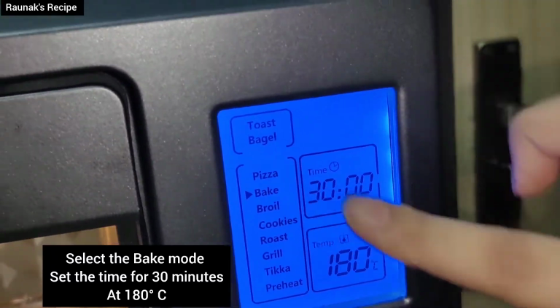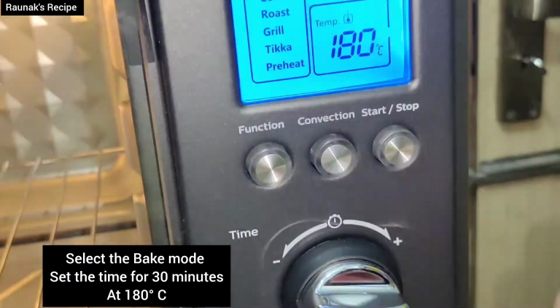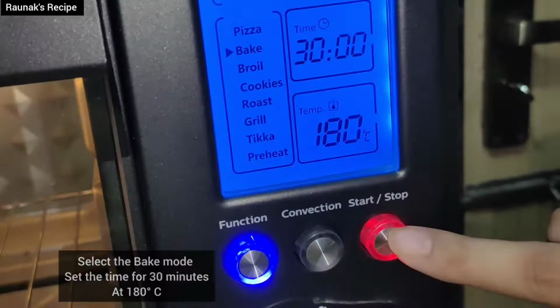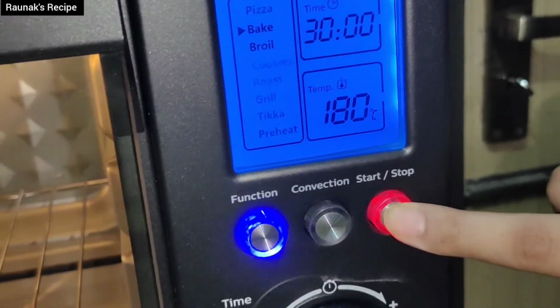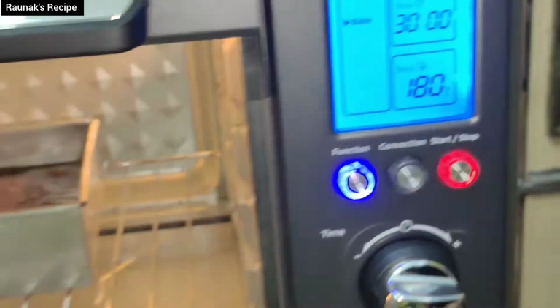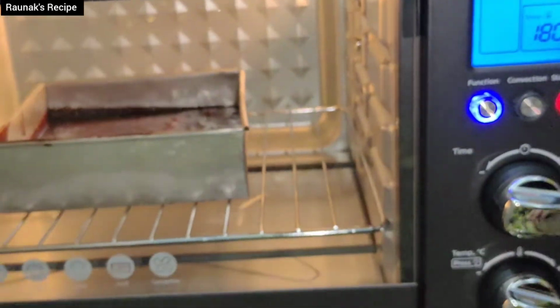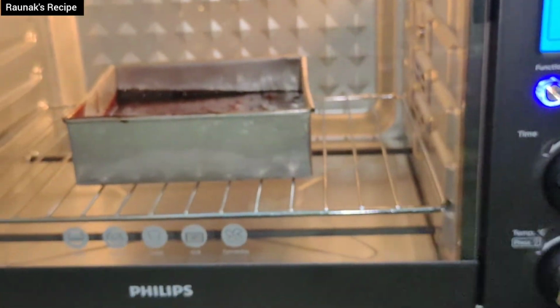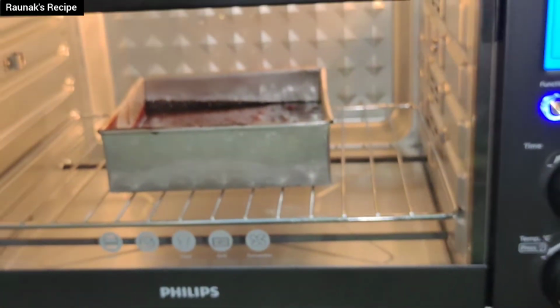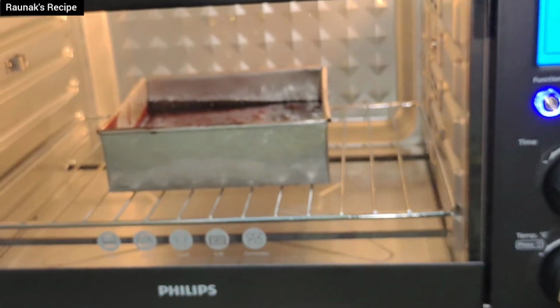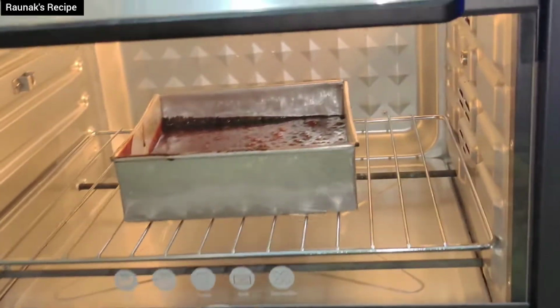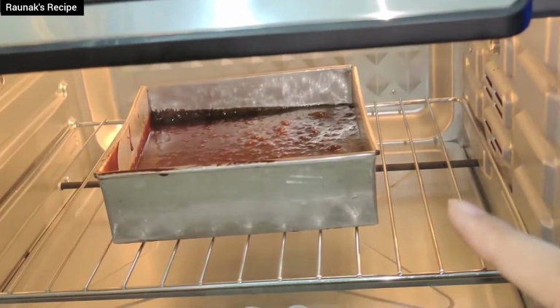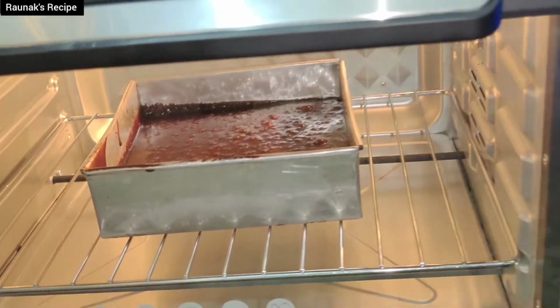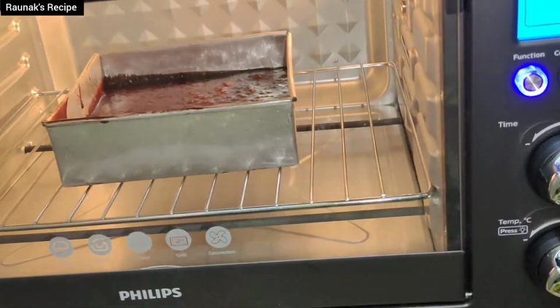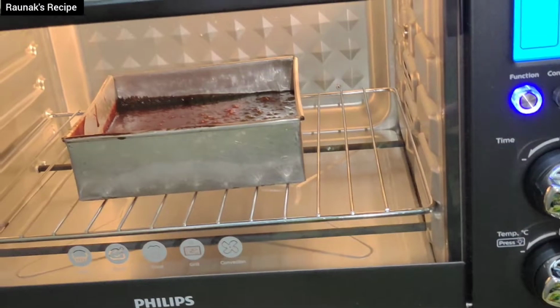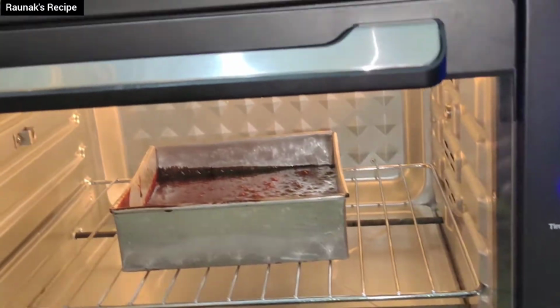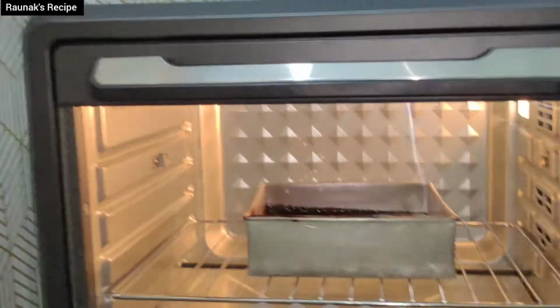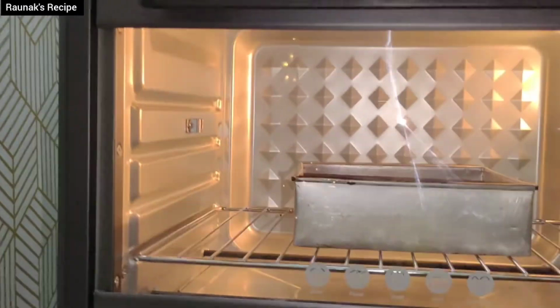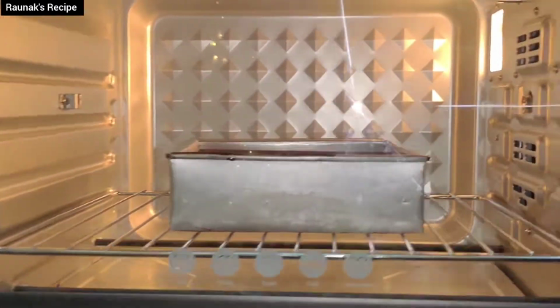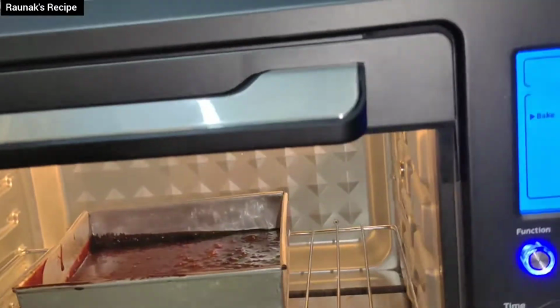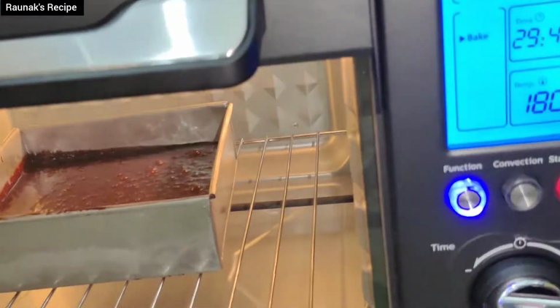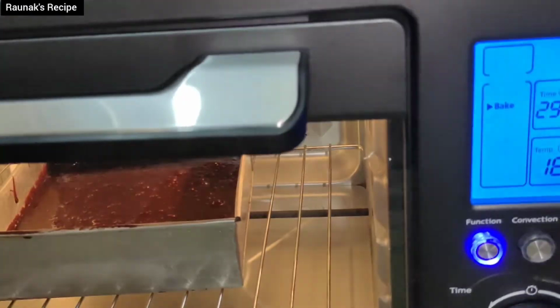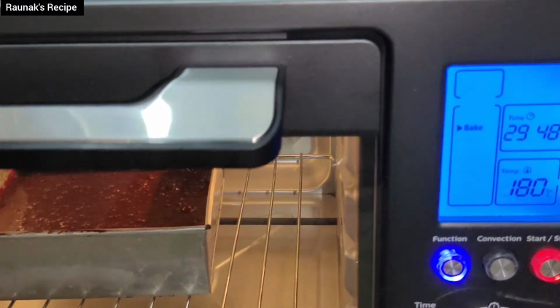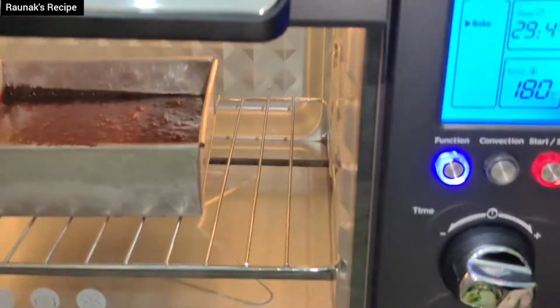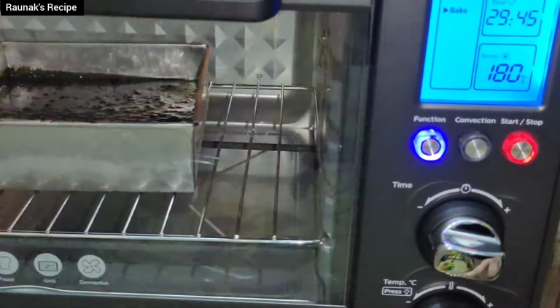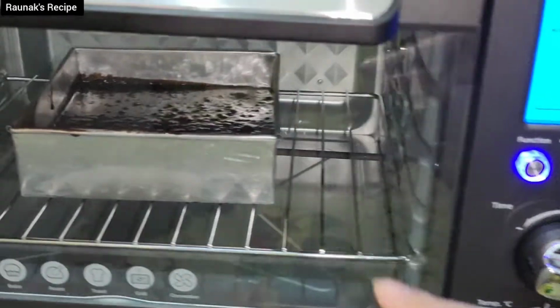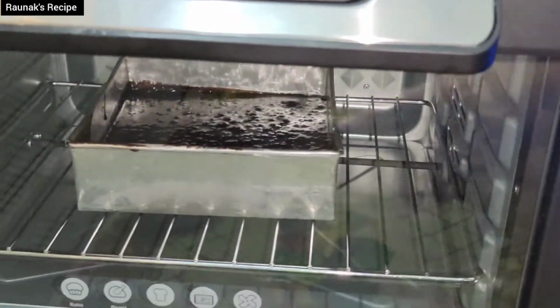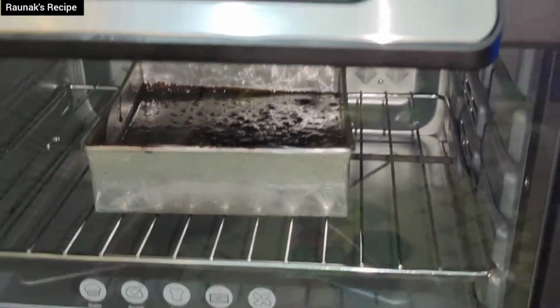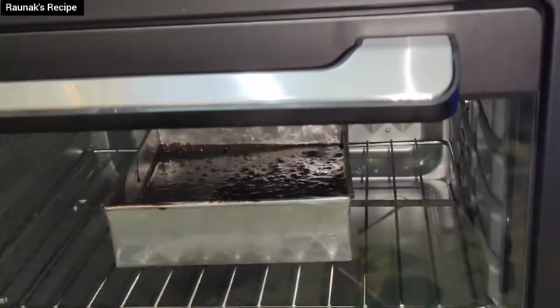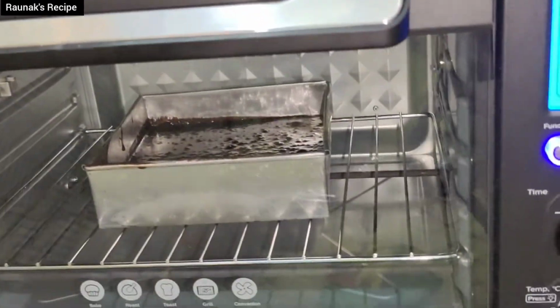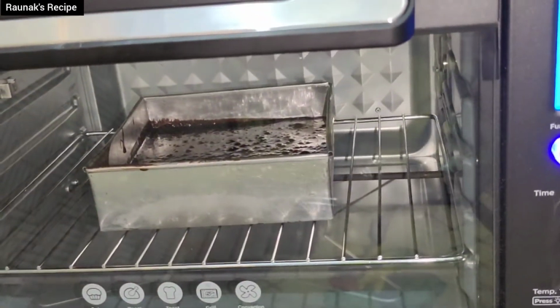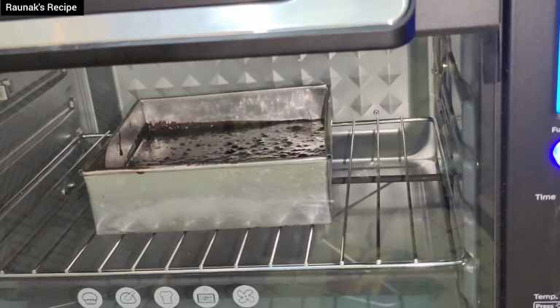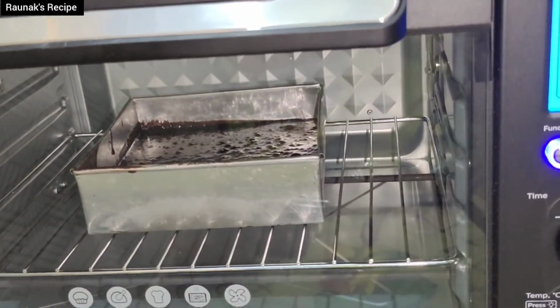Preheating is done. In bake mode, I have selected 180 degrees. Now let's start. You can check through the oven light, but otherwise you should switch off the light.